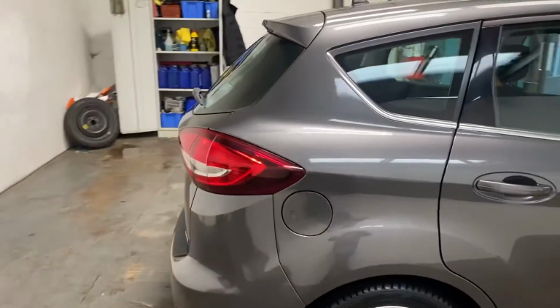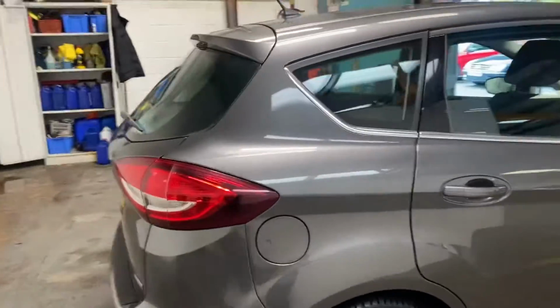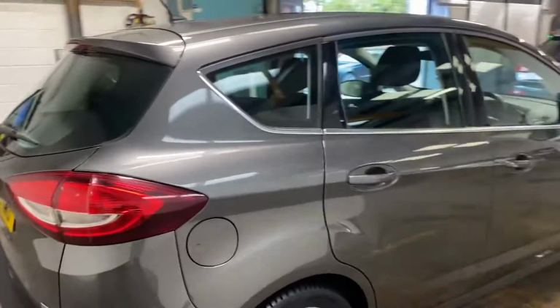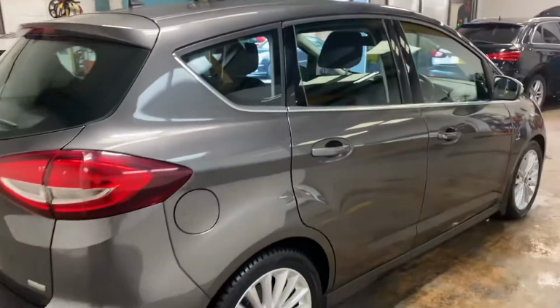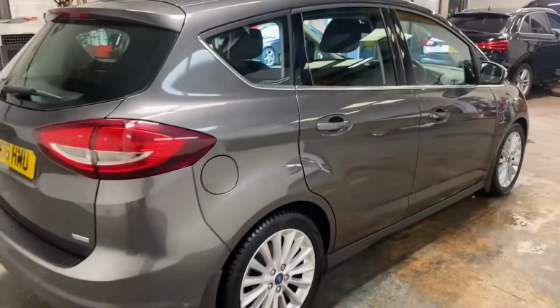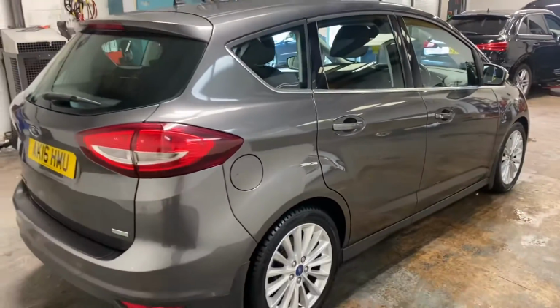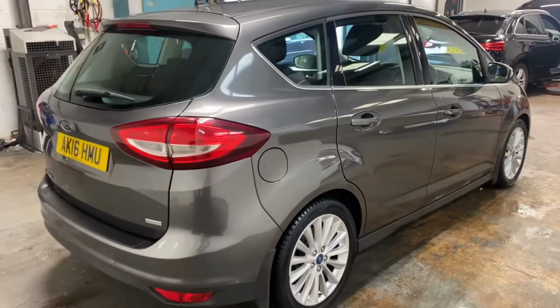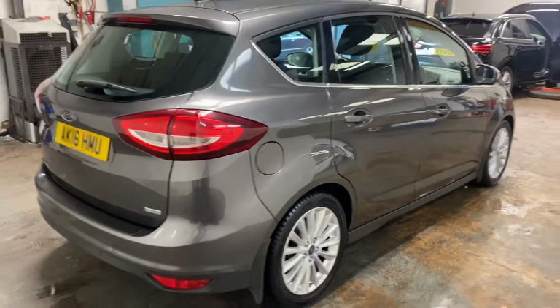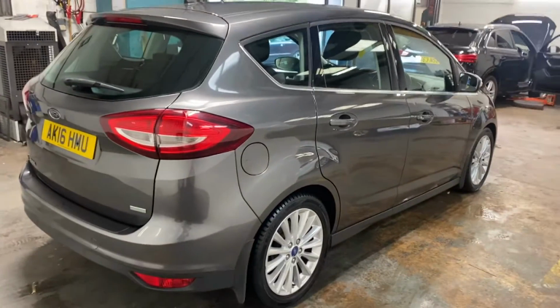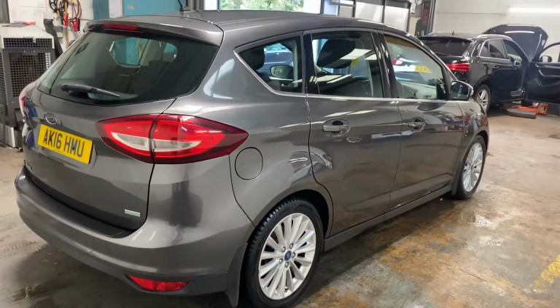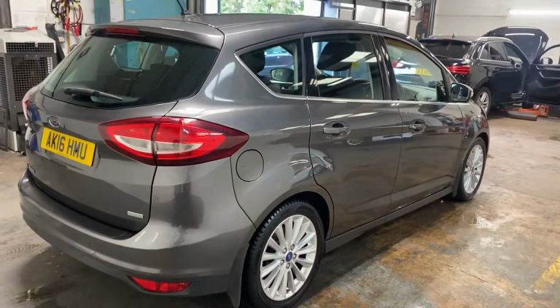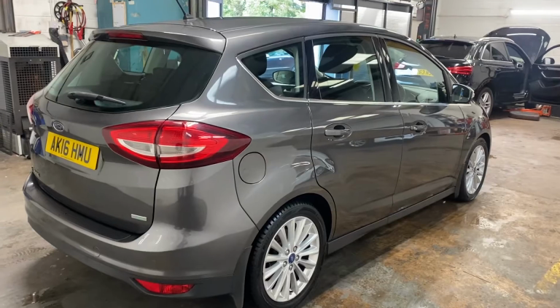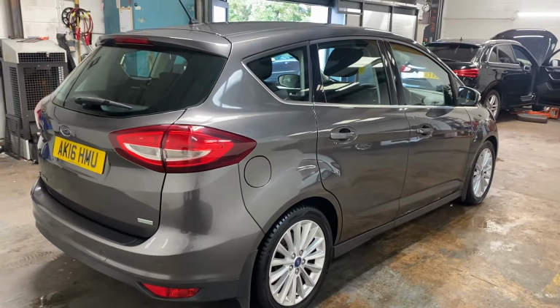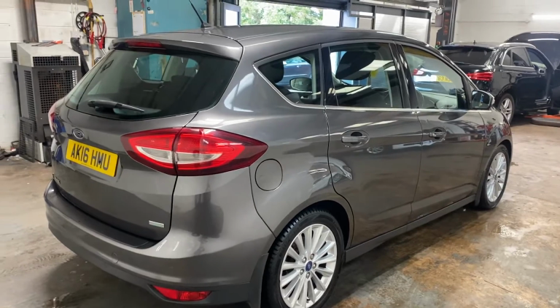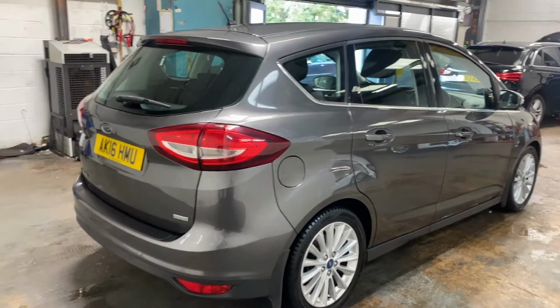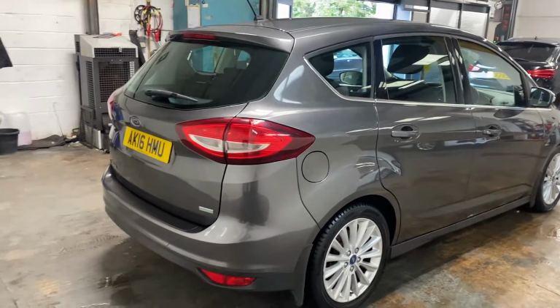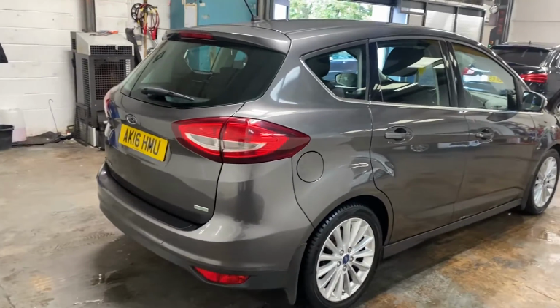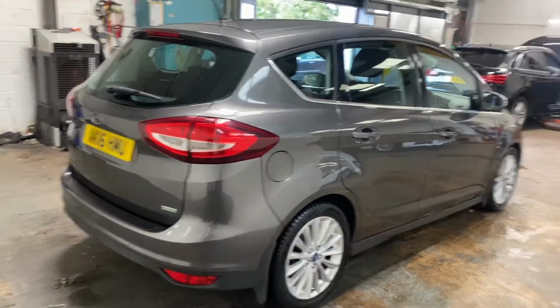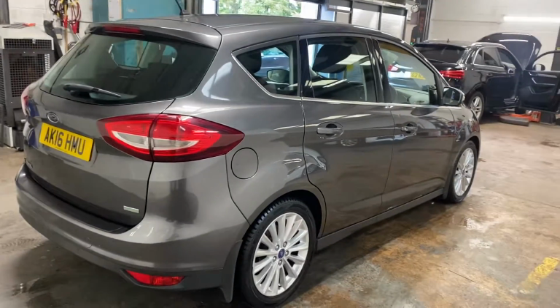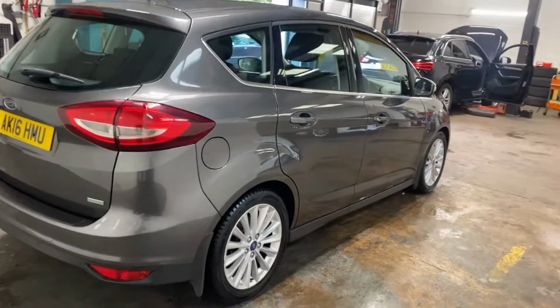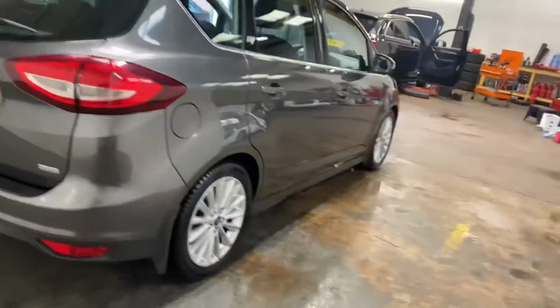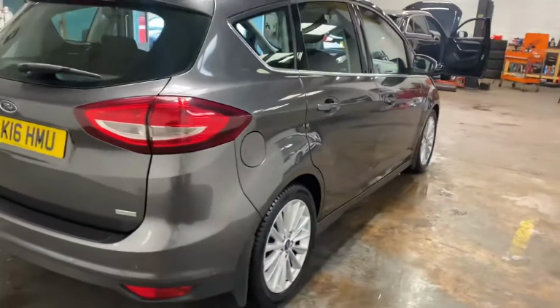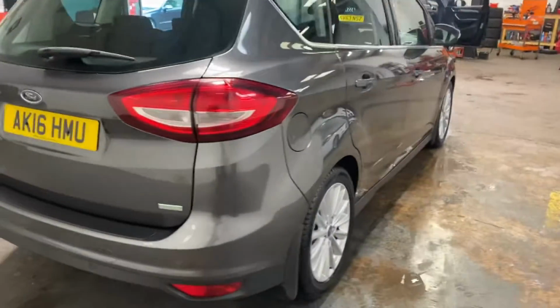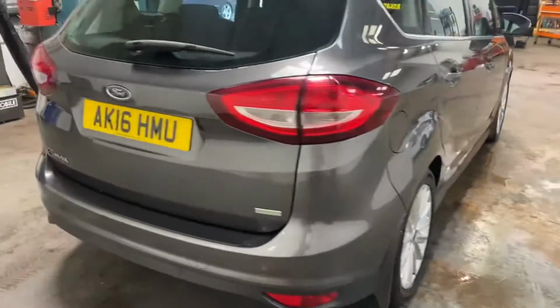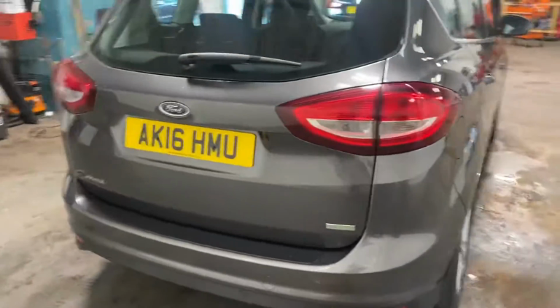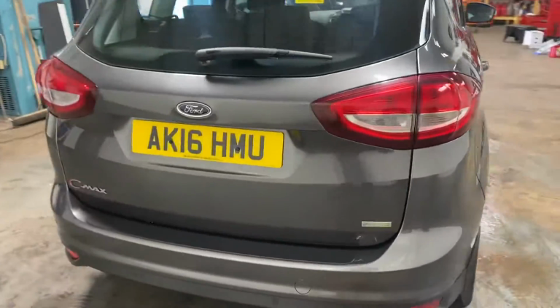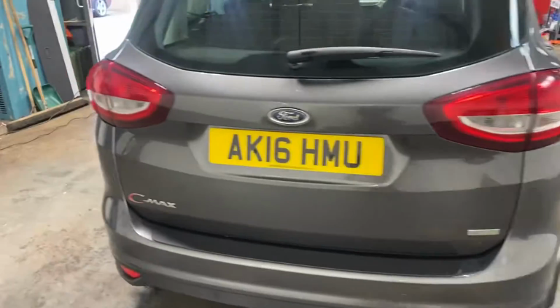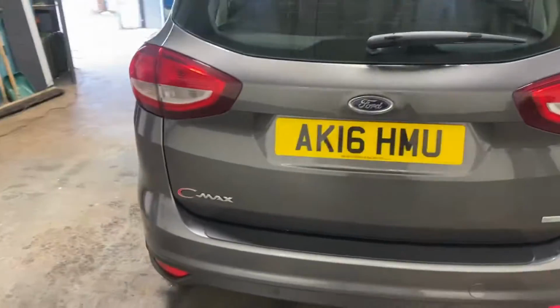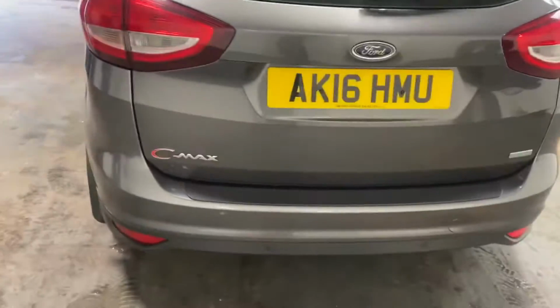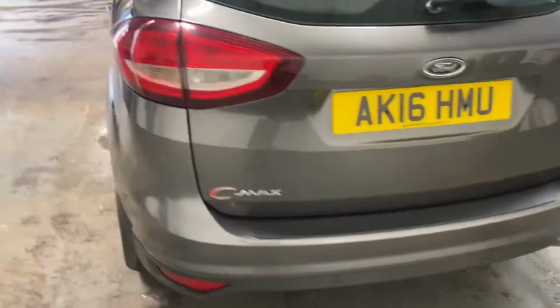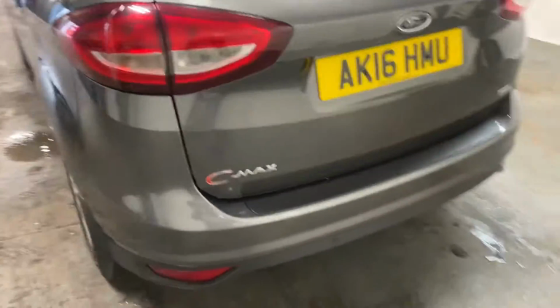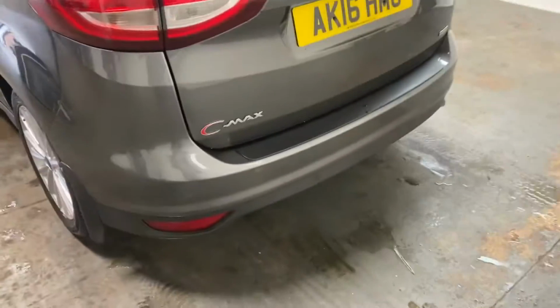Let me show you up the driver's side of the car. I'll give you an angle so that you can see any potential bumps - there are none. It's a very clean car.